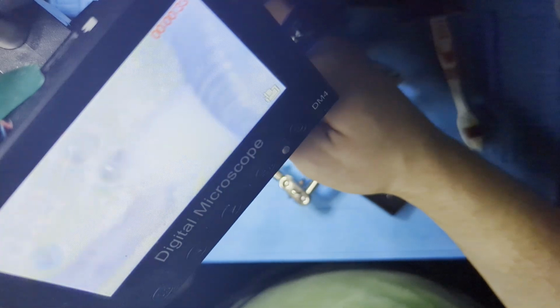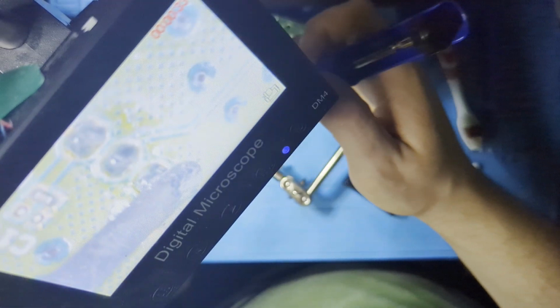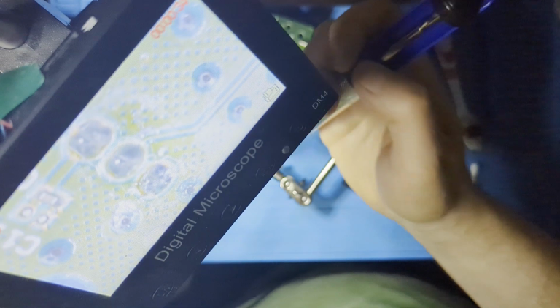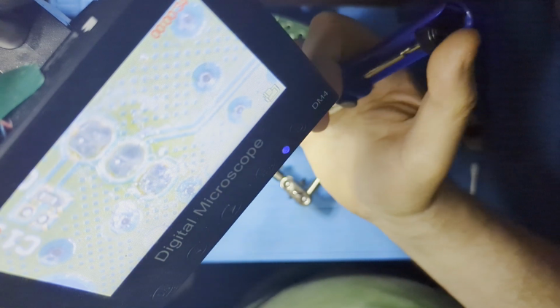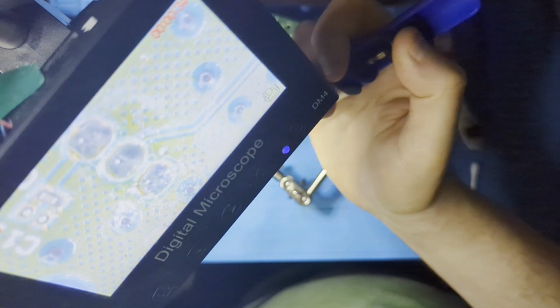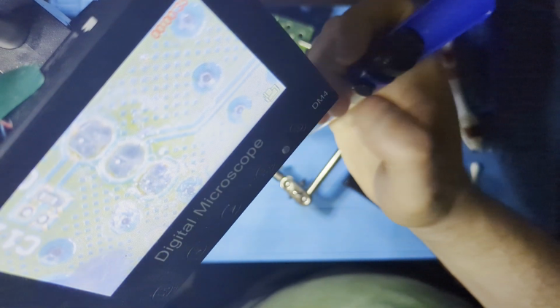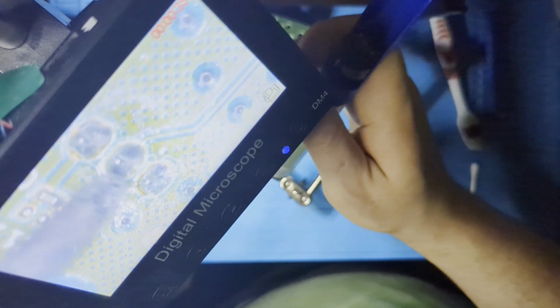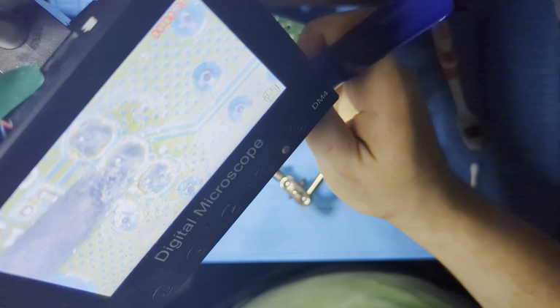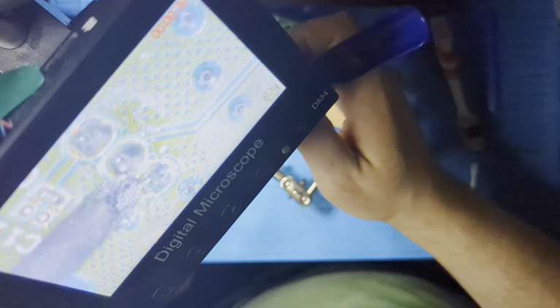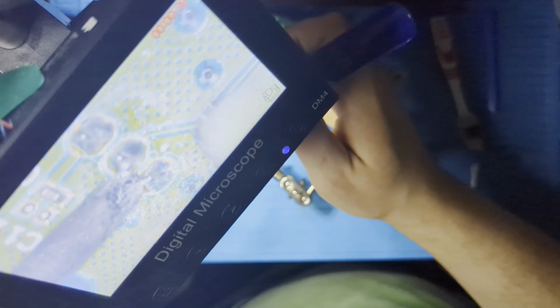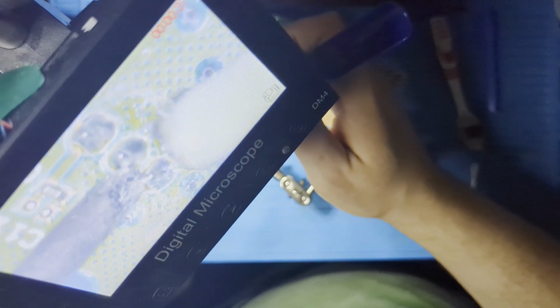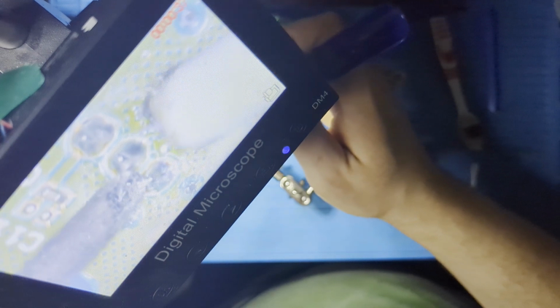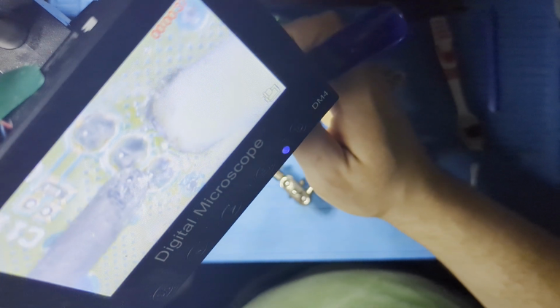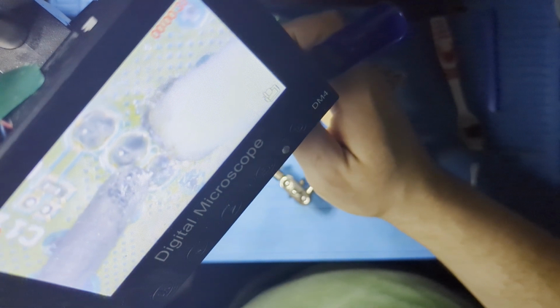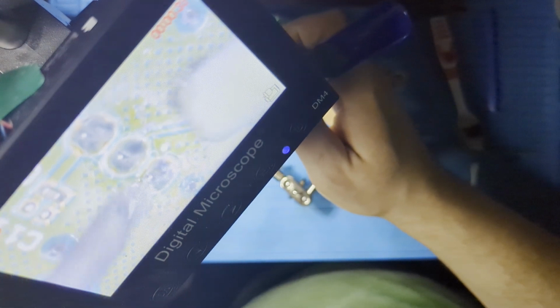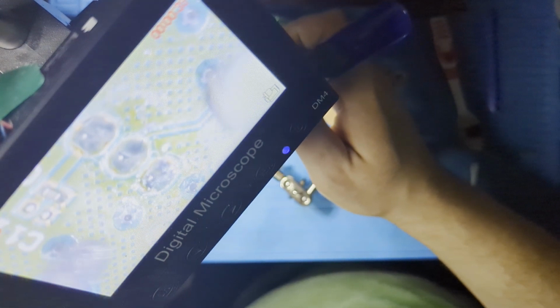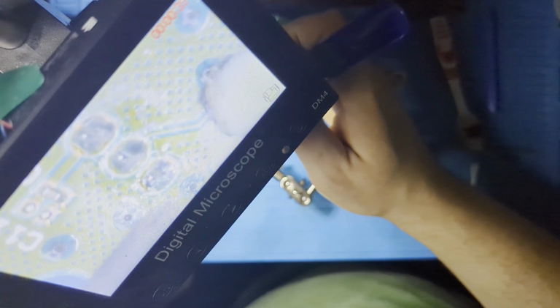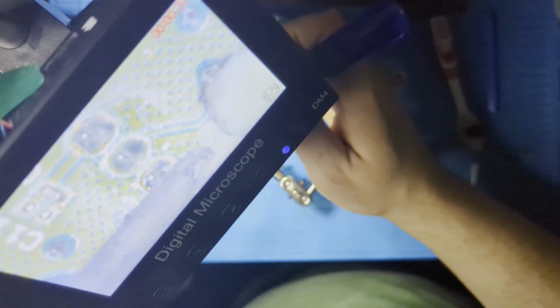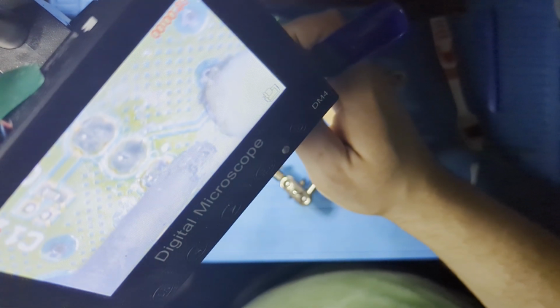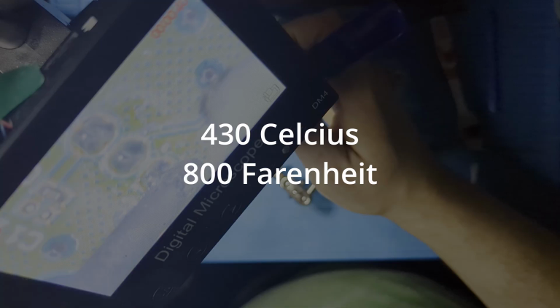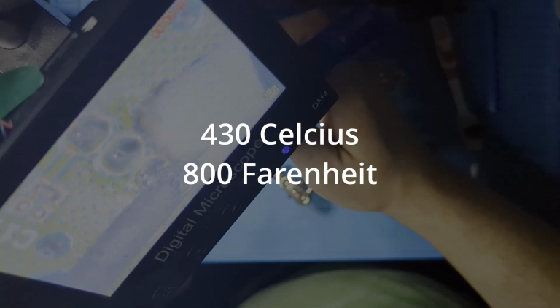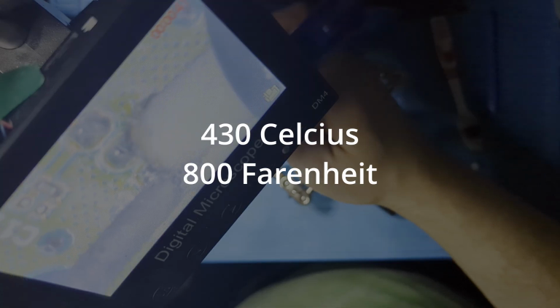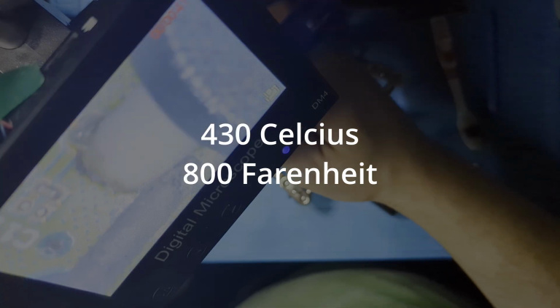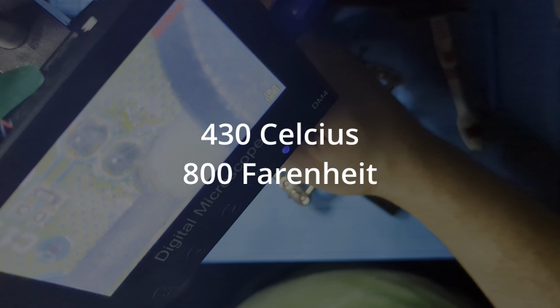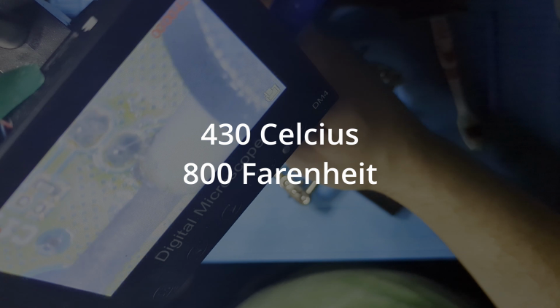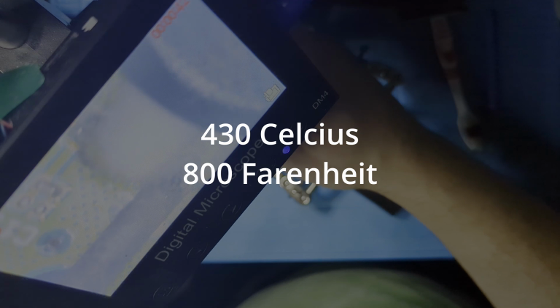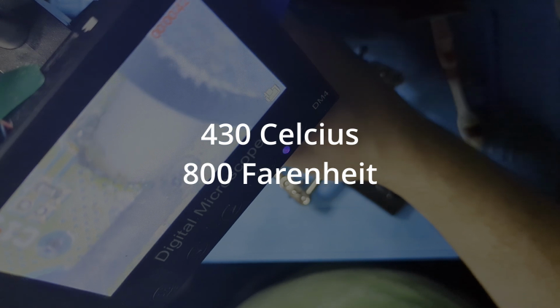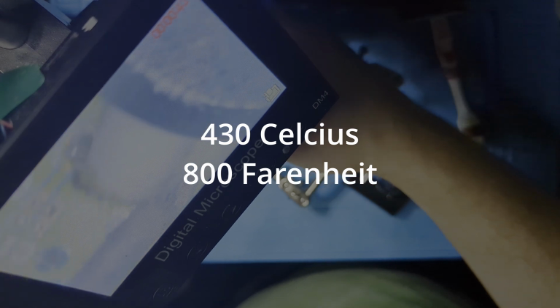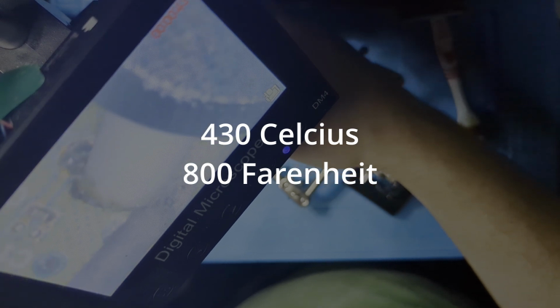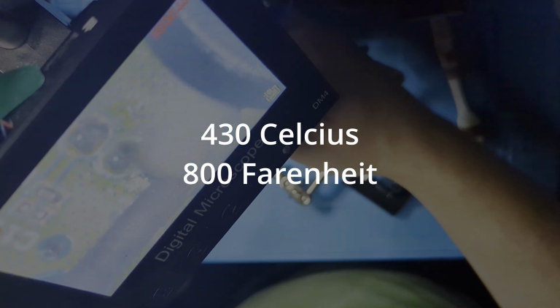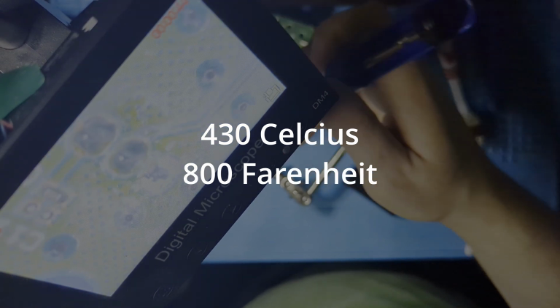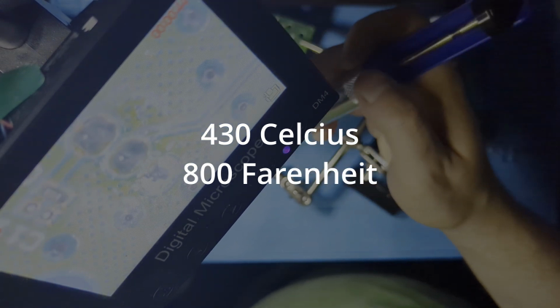Now is the time to start your fume extractor. Be sure to keep it near the board so it actually extracts the fumes. I set my soldering station to 400 degrees Celsius or 800 degrees Fahrenheit.